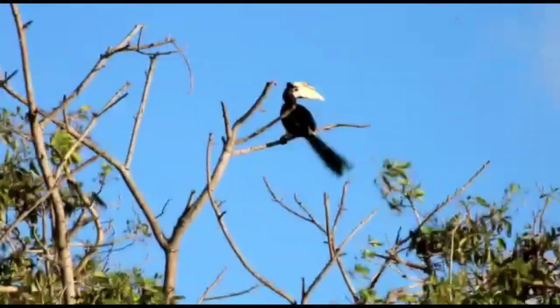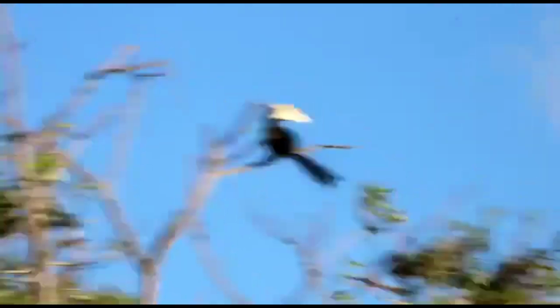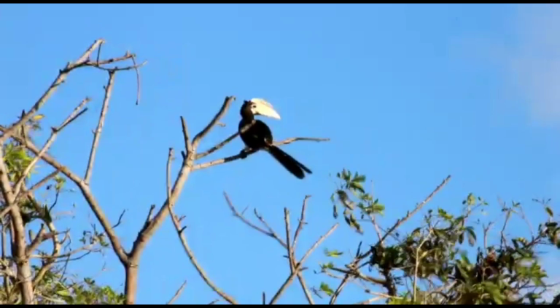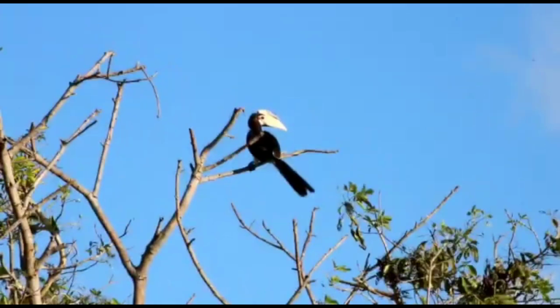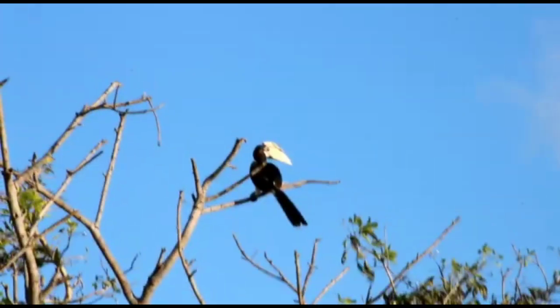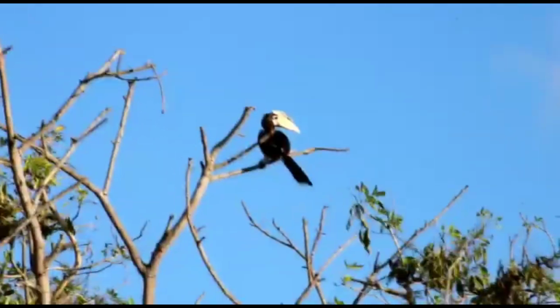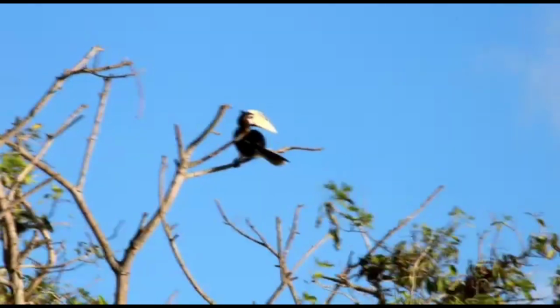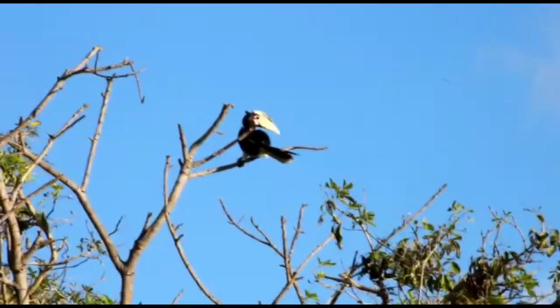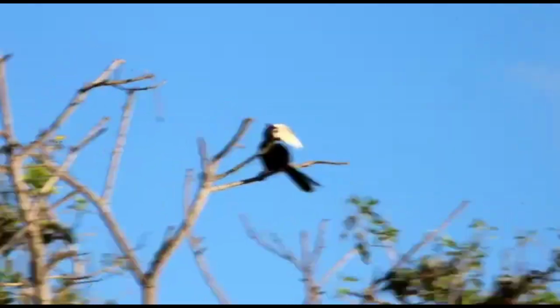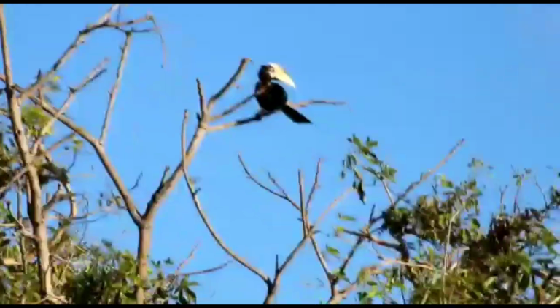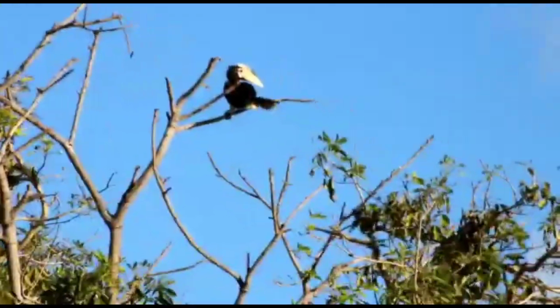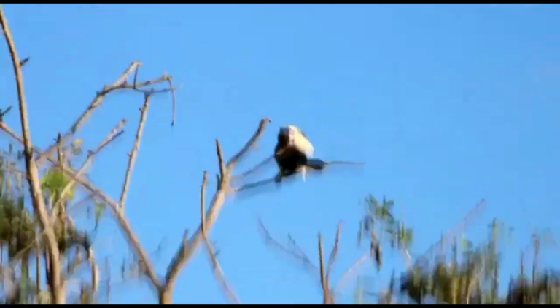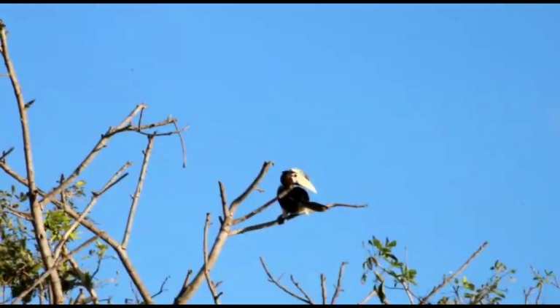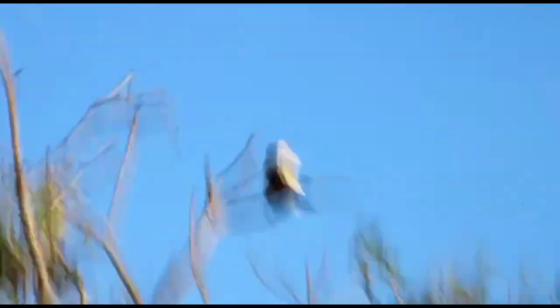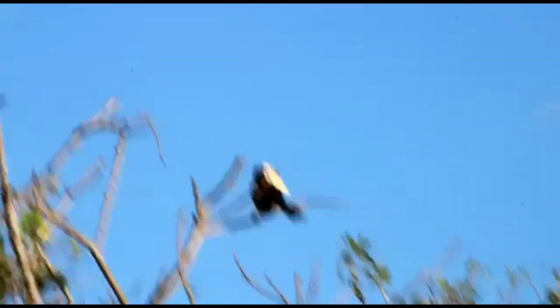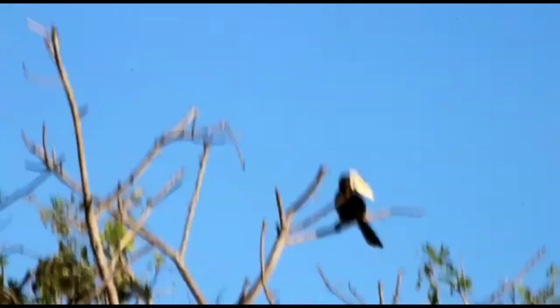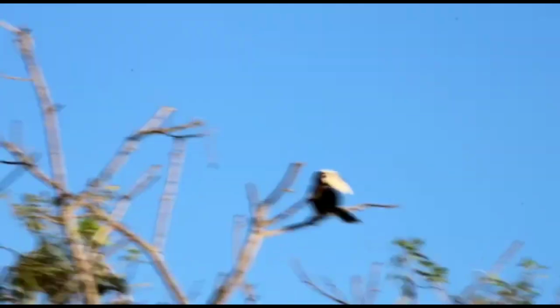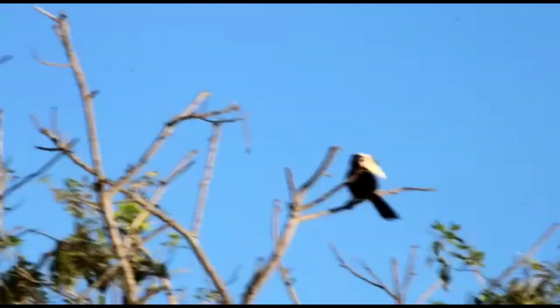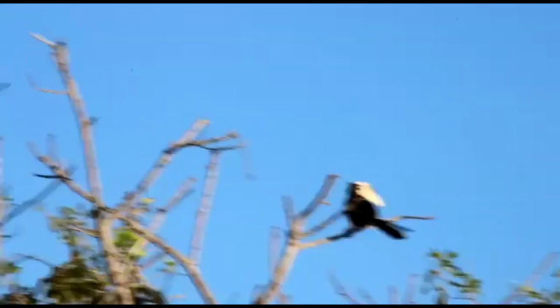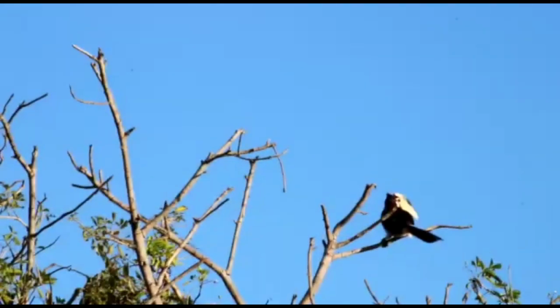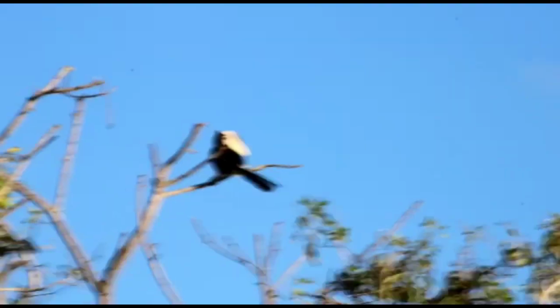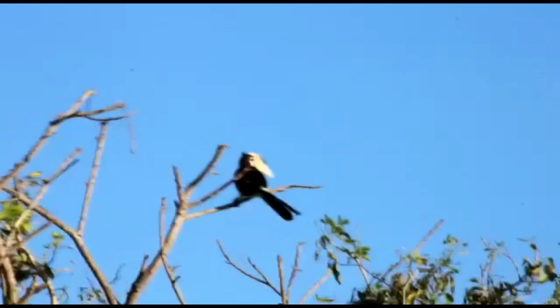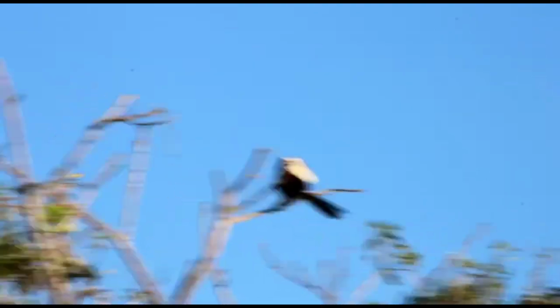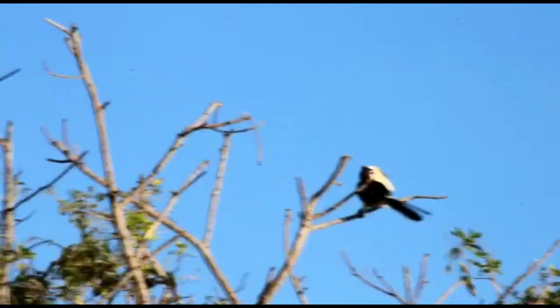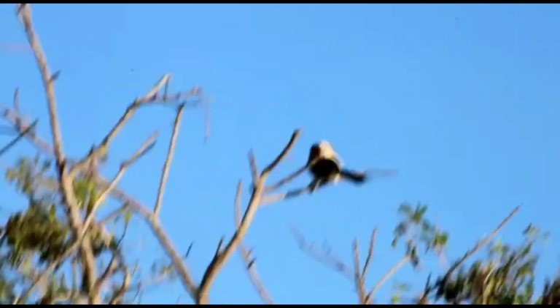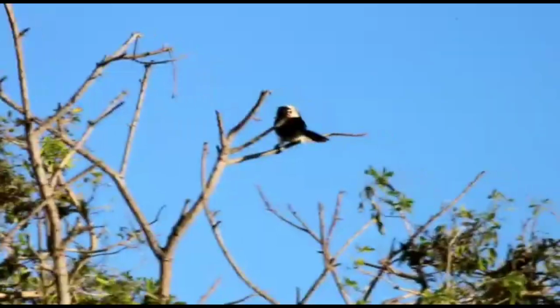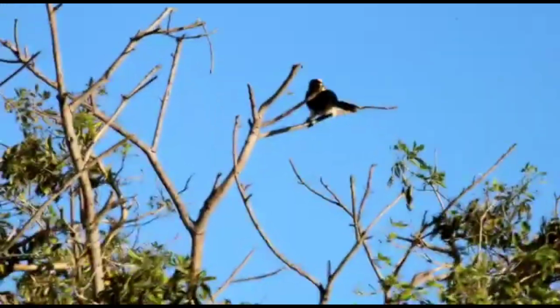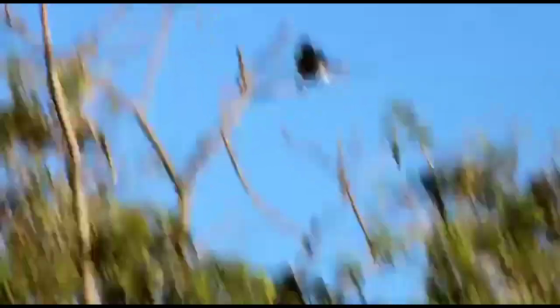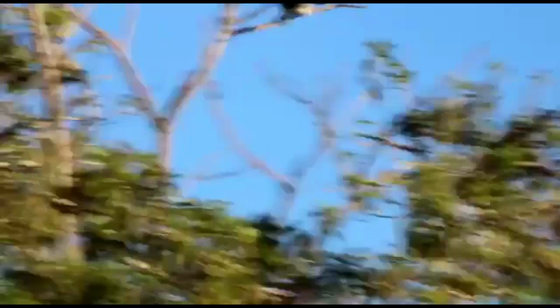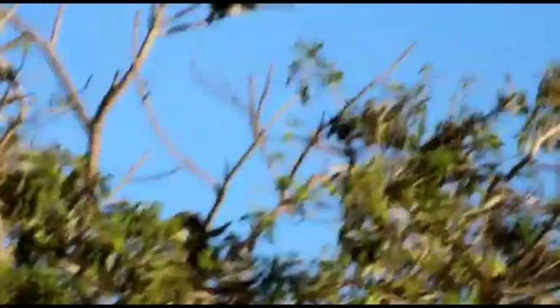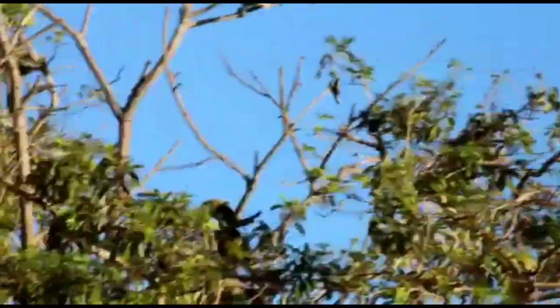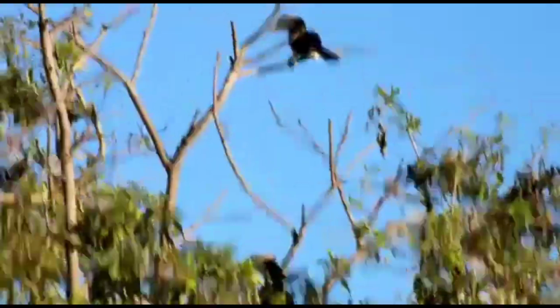Physical features and adaptations: close-up footage shows their colorful wings, casks, and large bills. Their bills and casks help them forage for food.